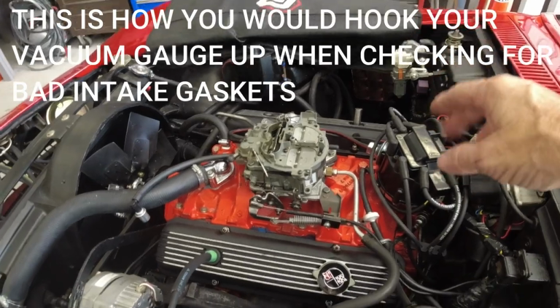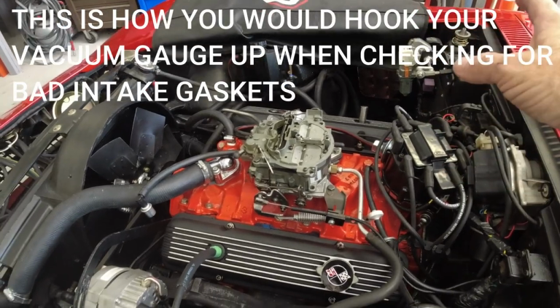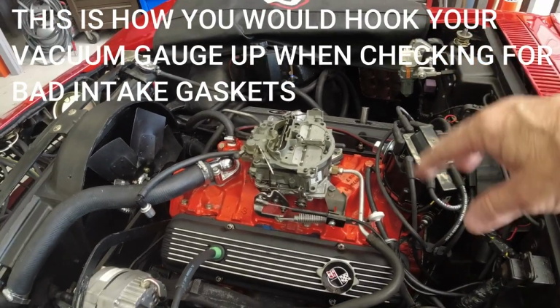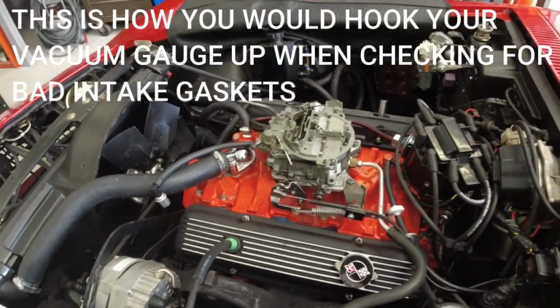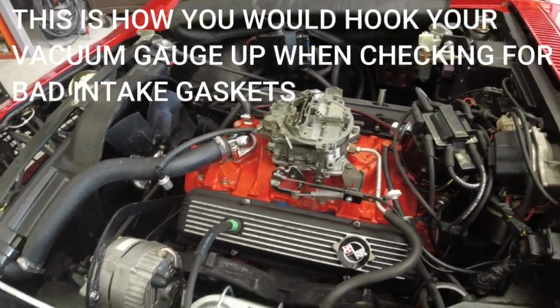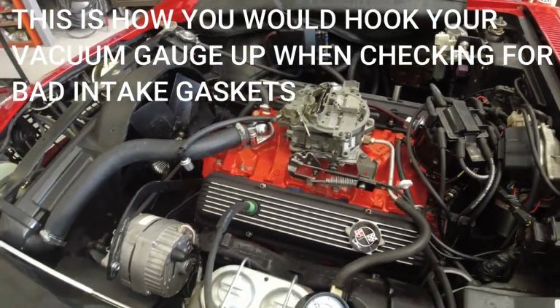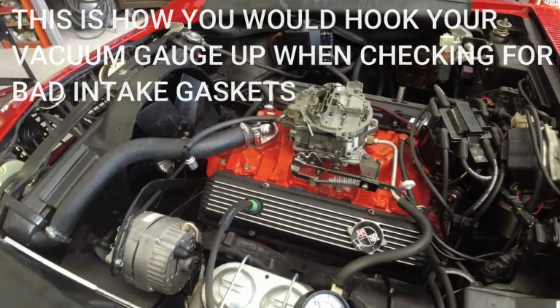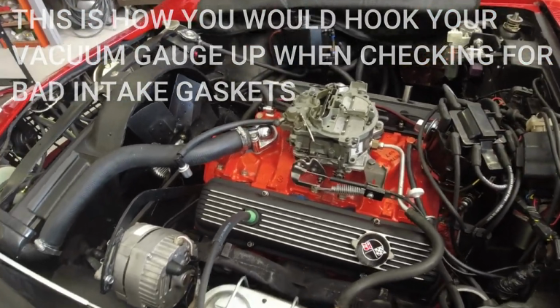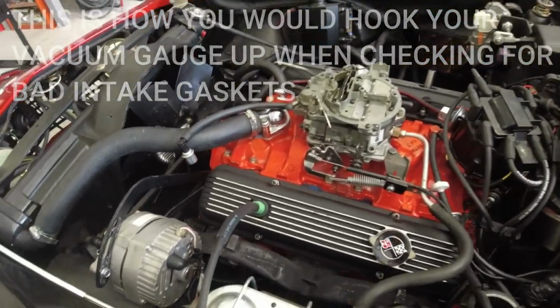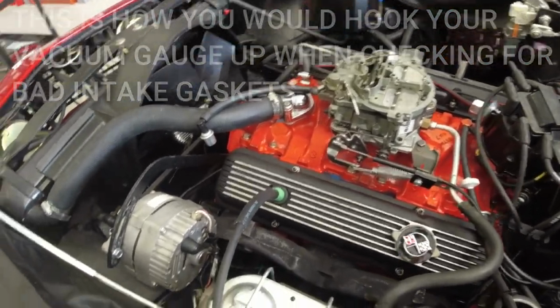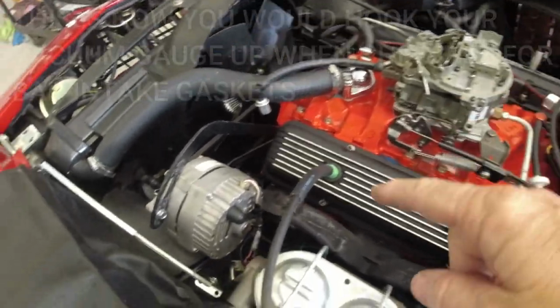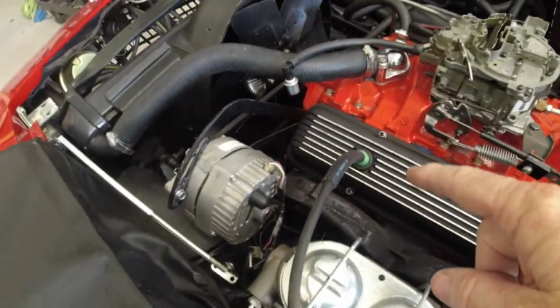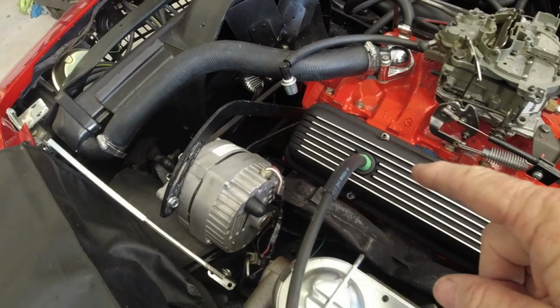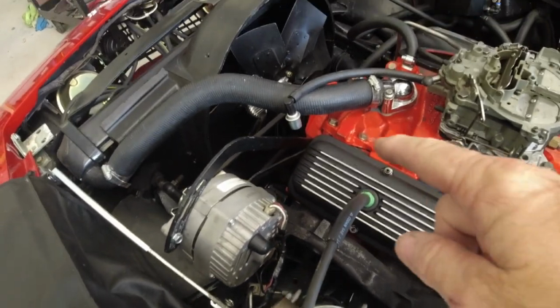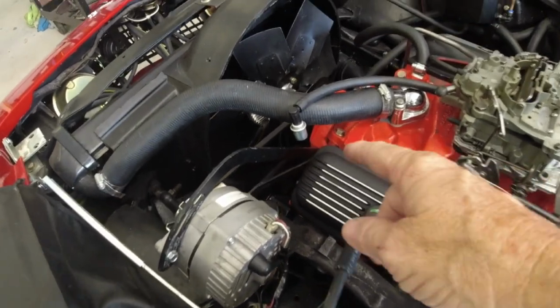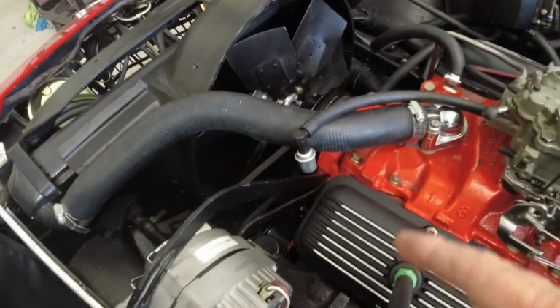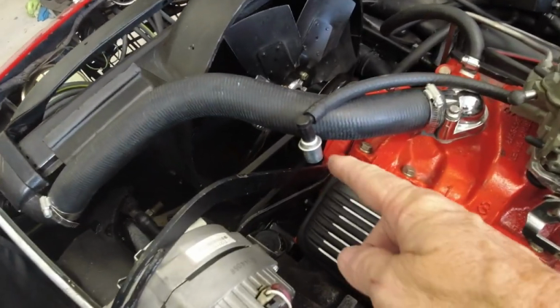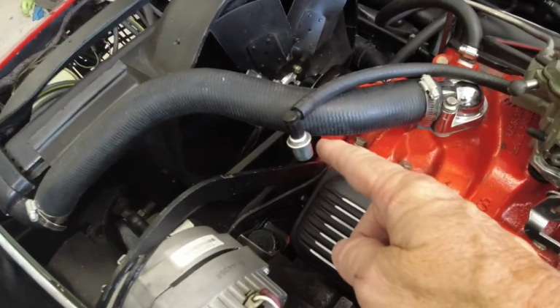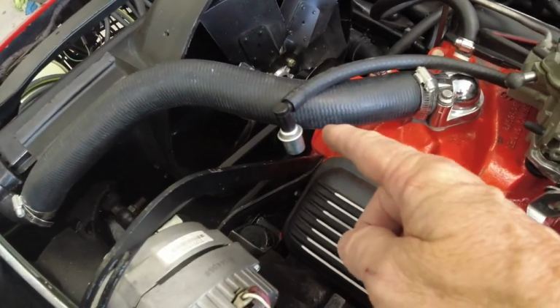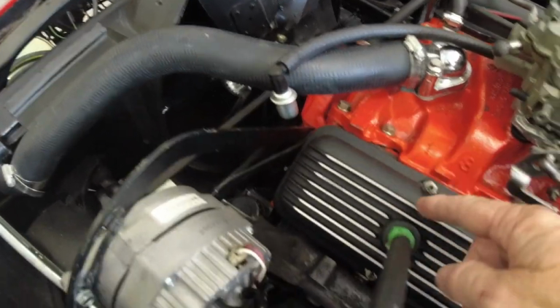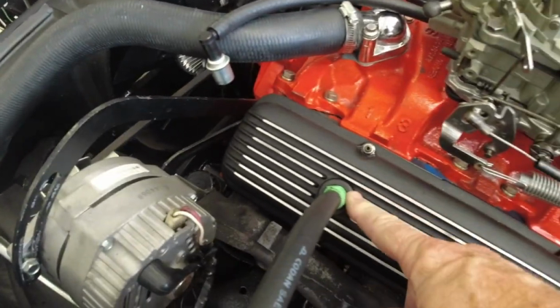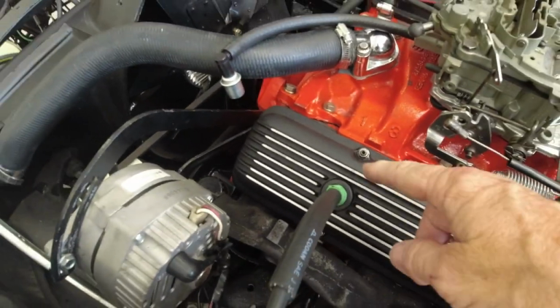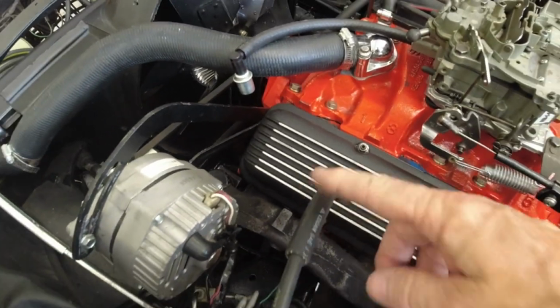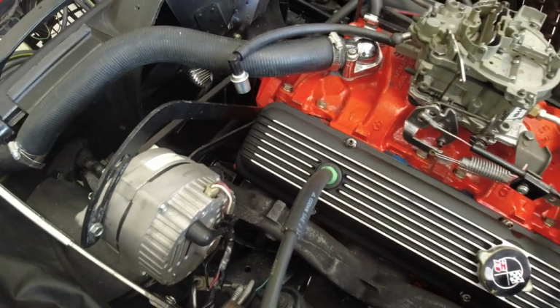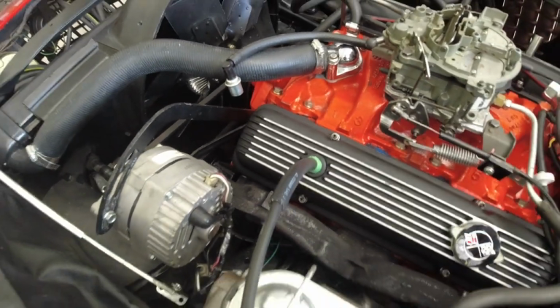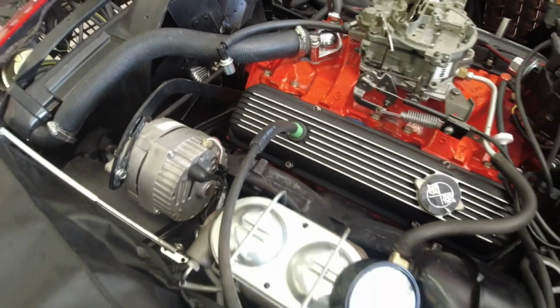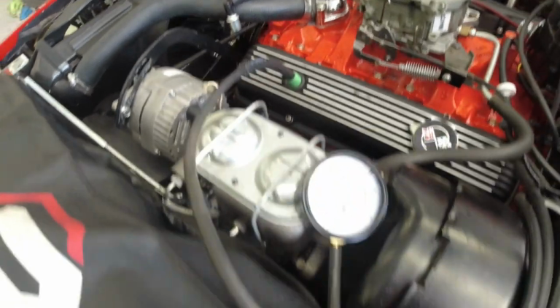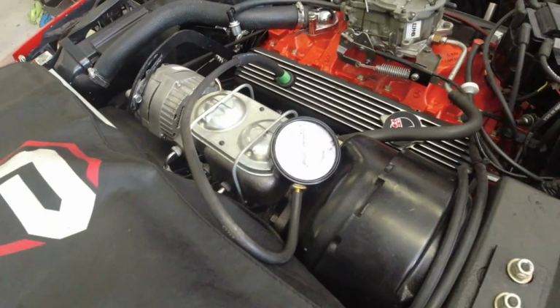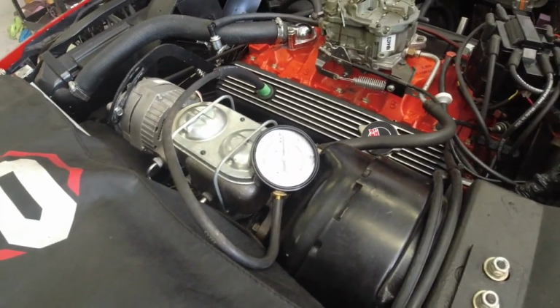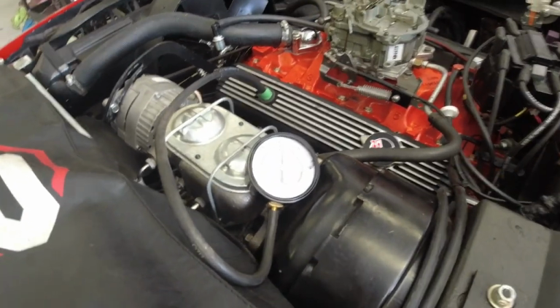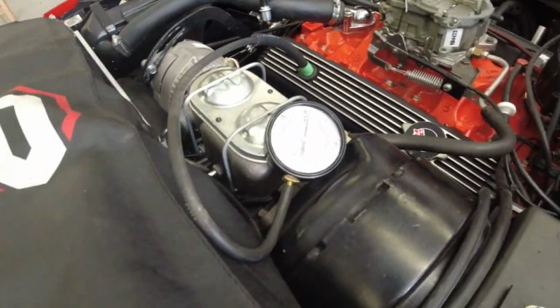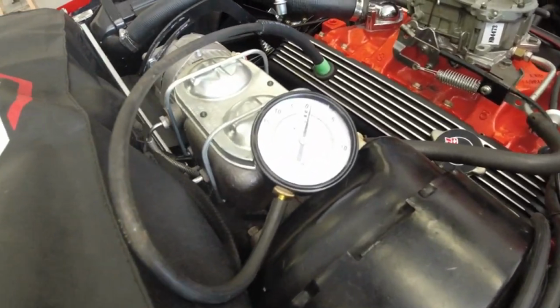Now I've plugged that side over there with a solid steel plug so no air can leak in that side of the valve cover. On this side I disconnected the PCV valve from the valve cover, hooked up my vacuum gauge to it, and I'll start the car up now.